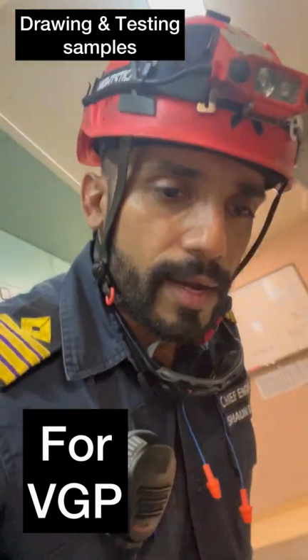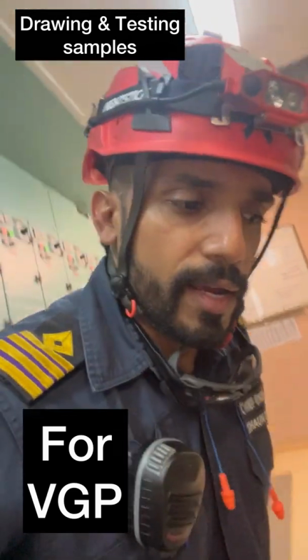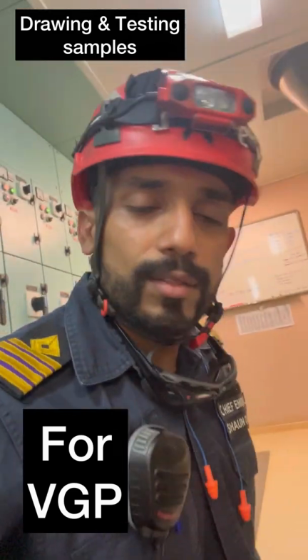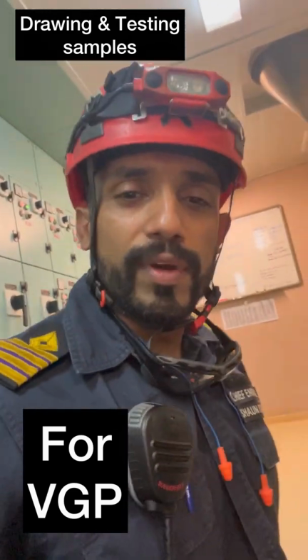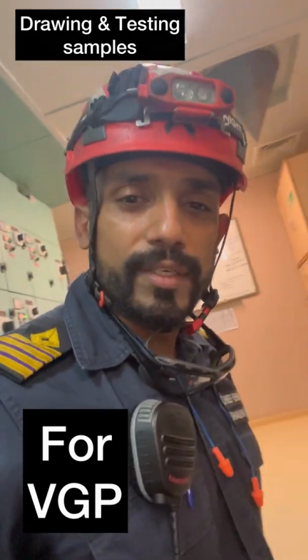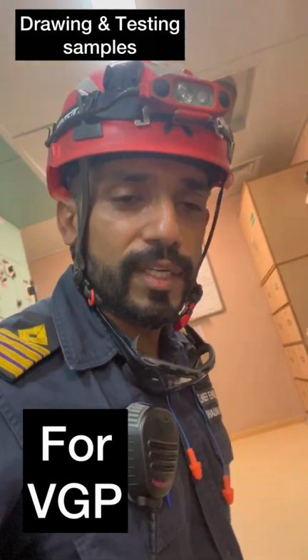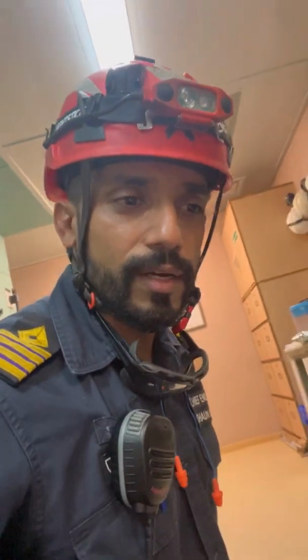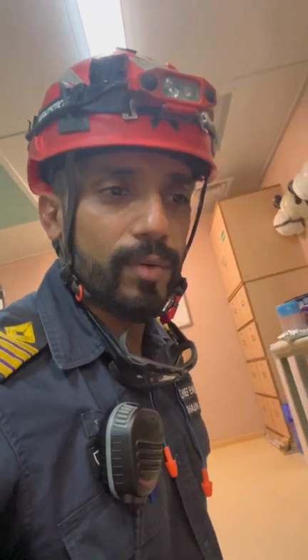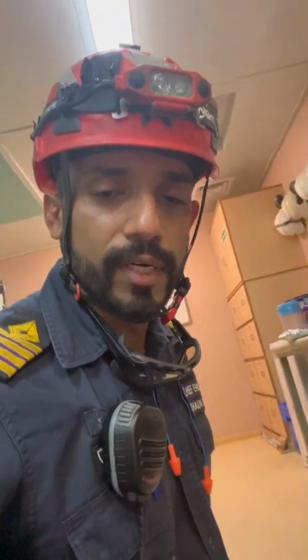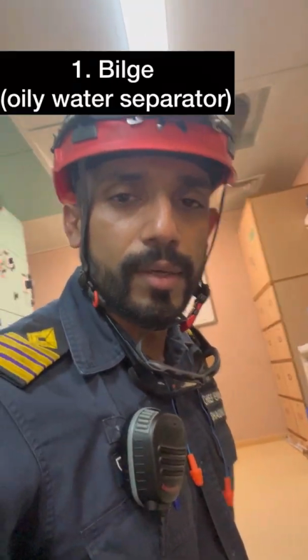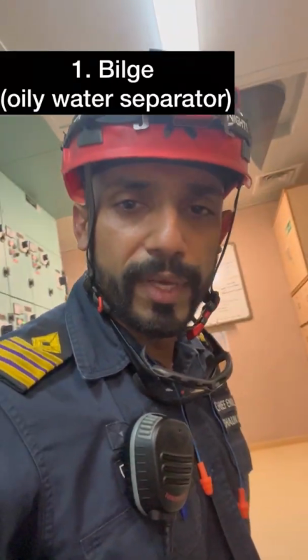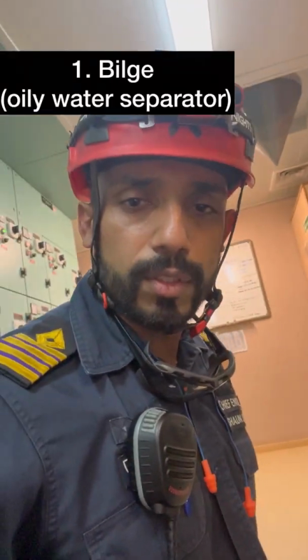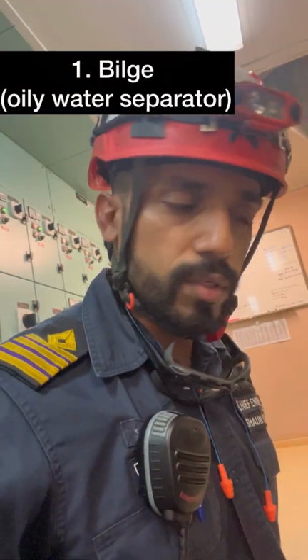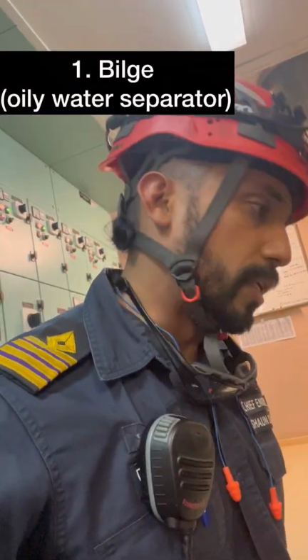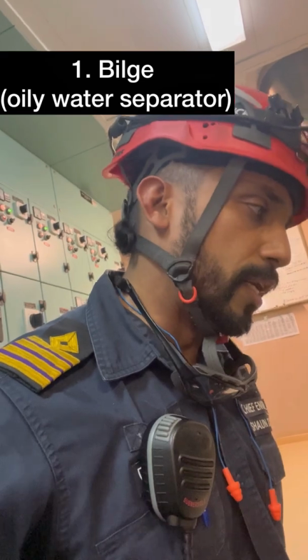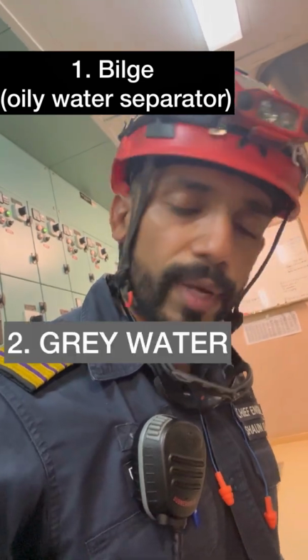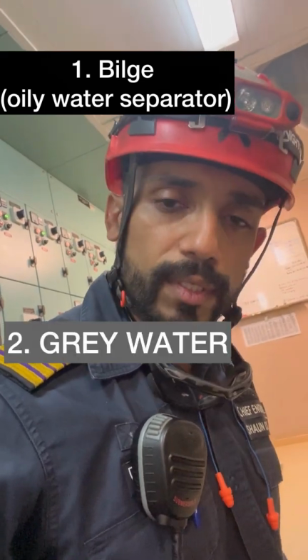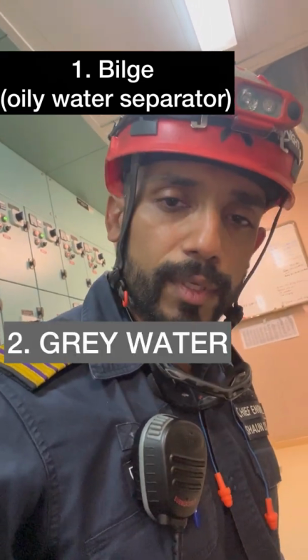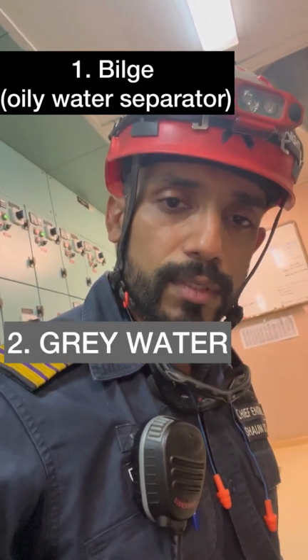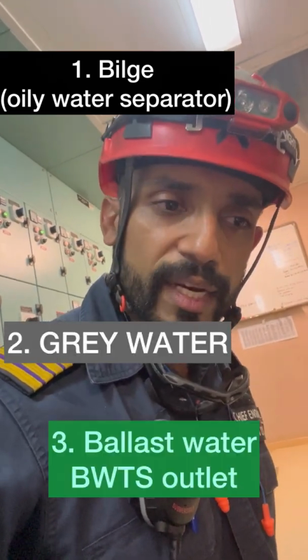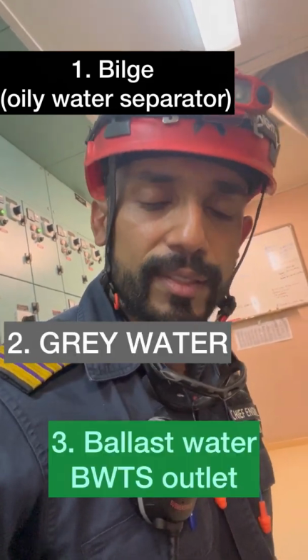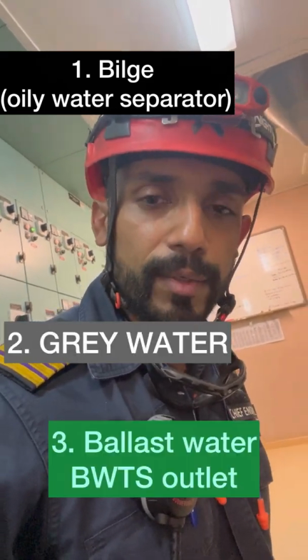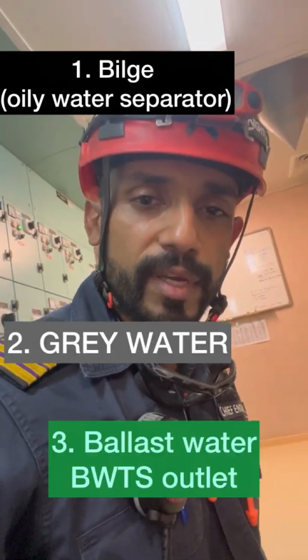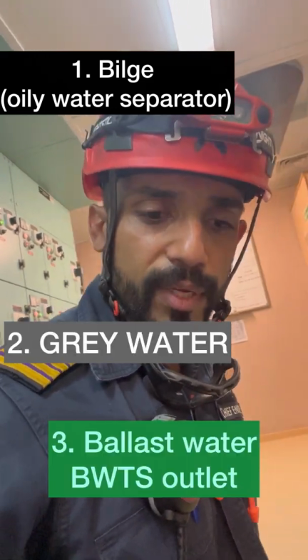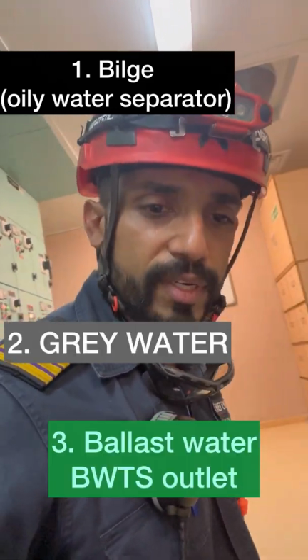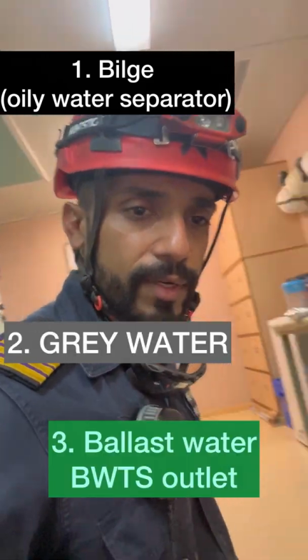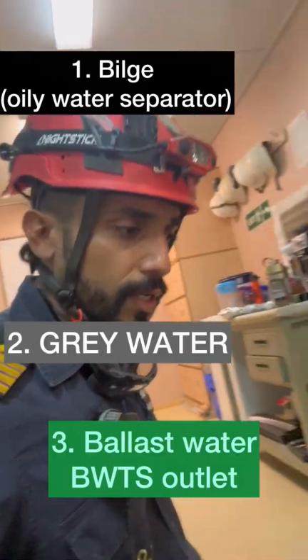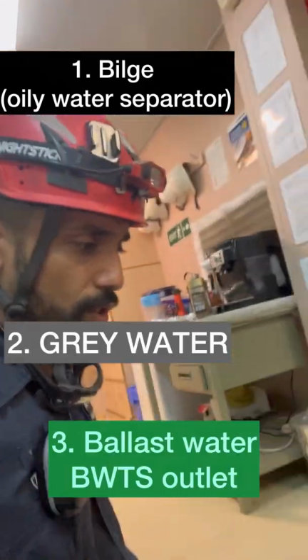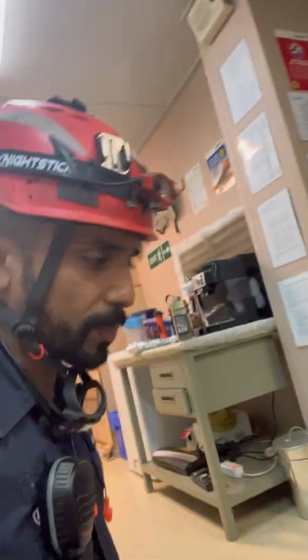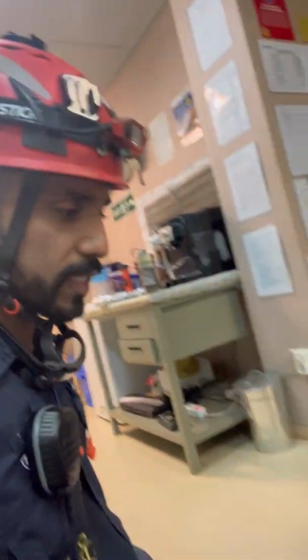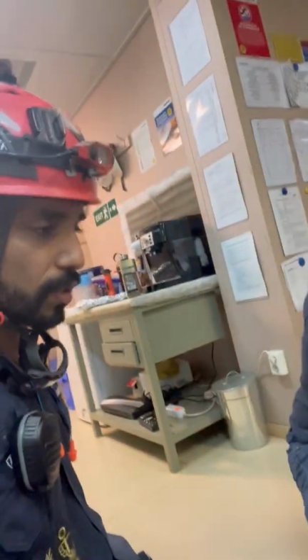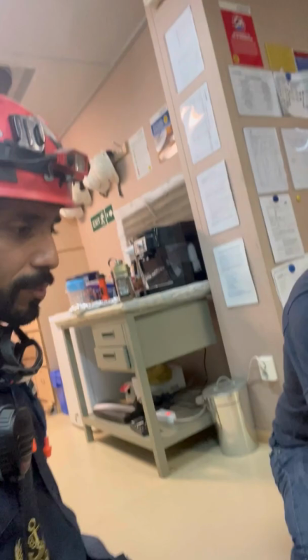Hi, so we are here testing our bilge, the grey water samples and ballast samples. I am here with David, he is going to help us test all these samples.